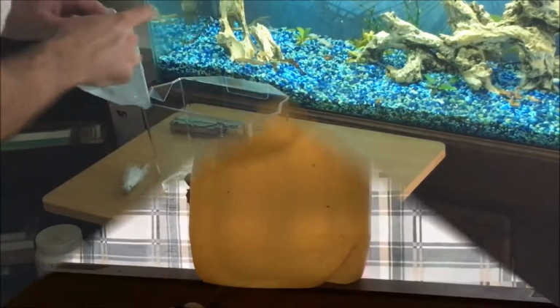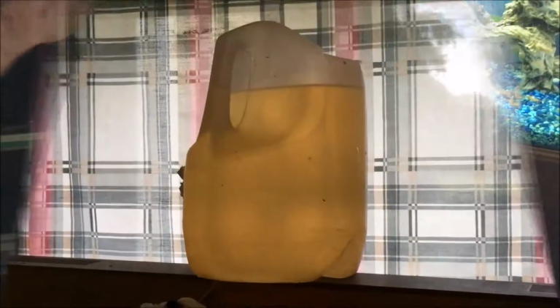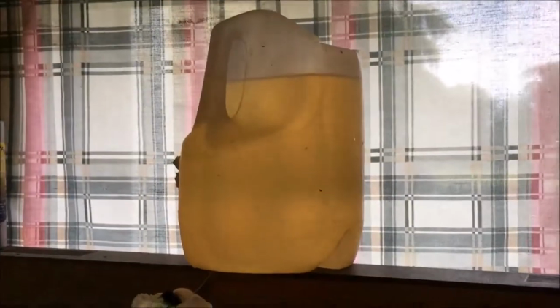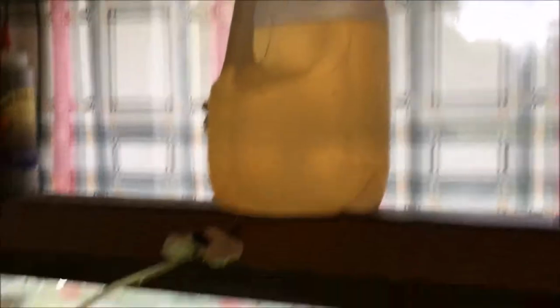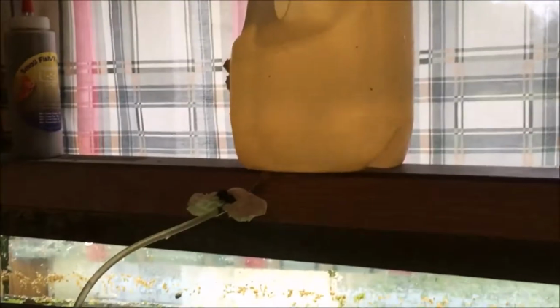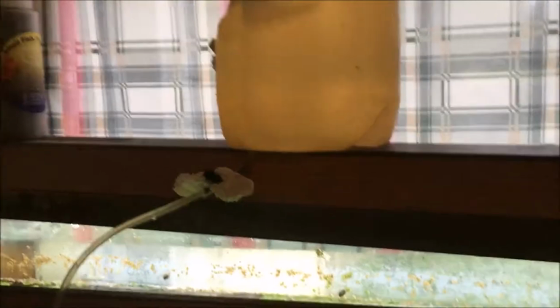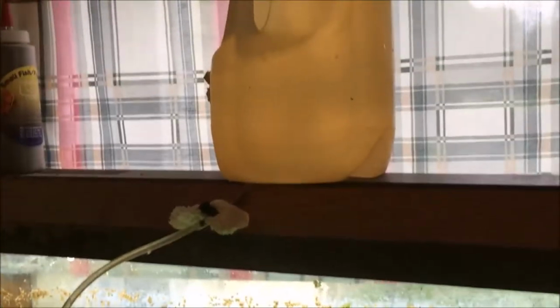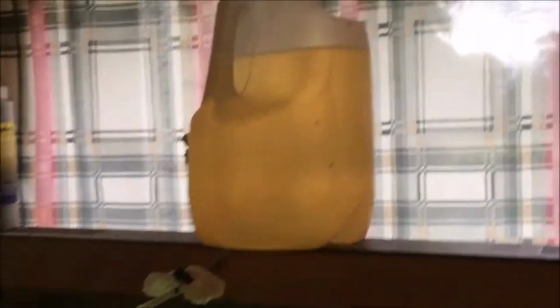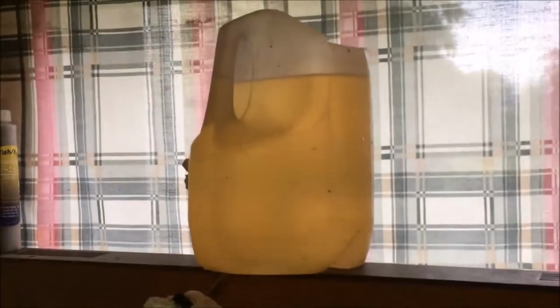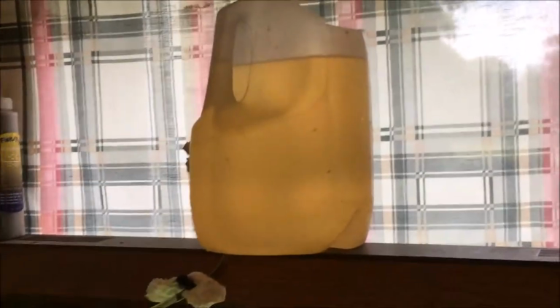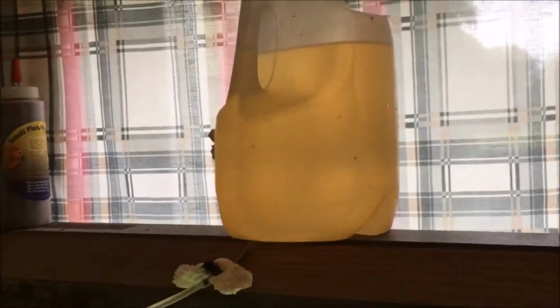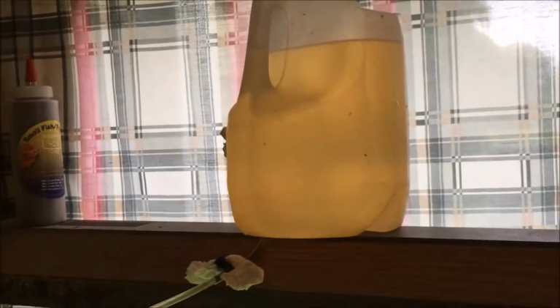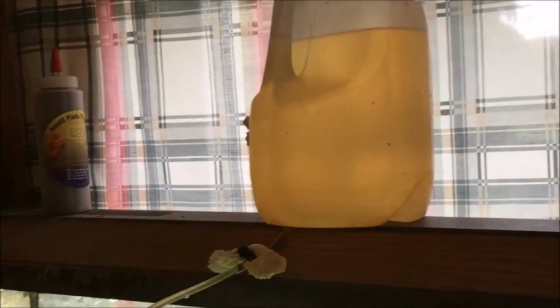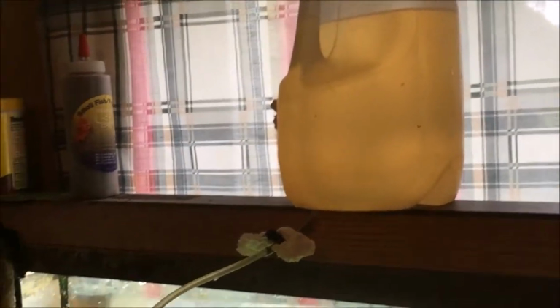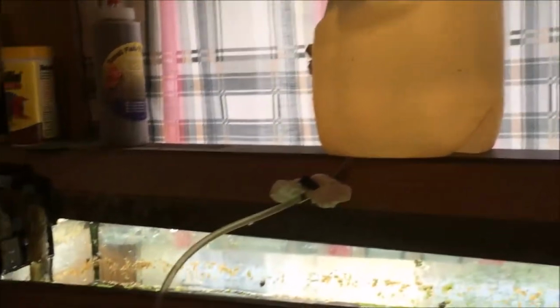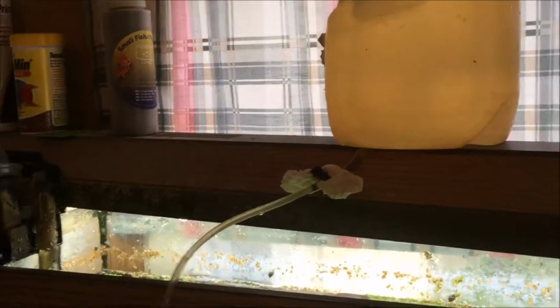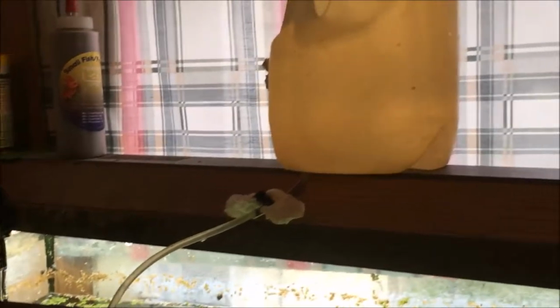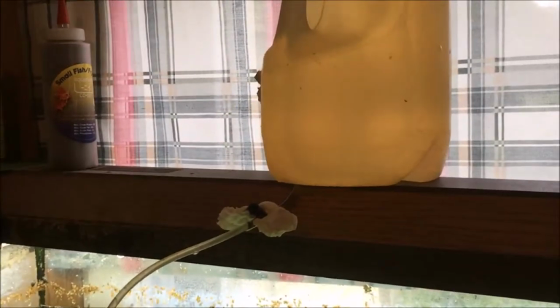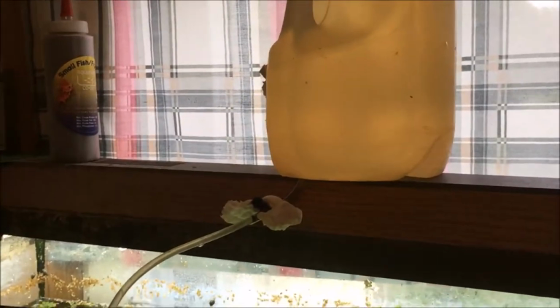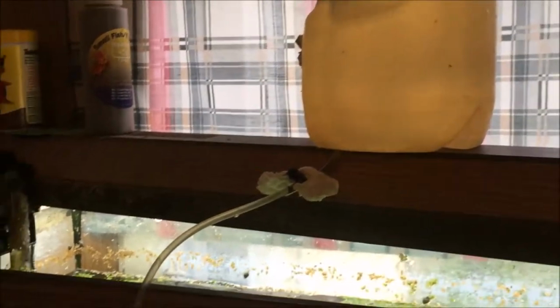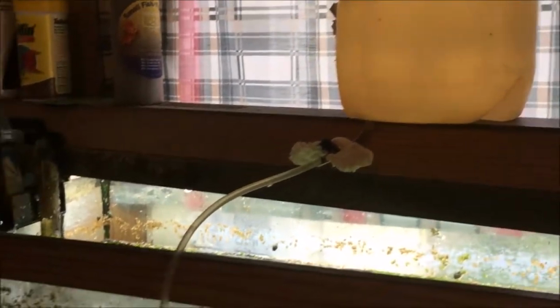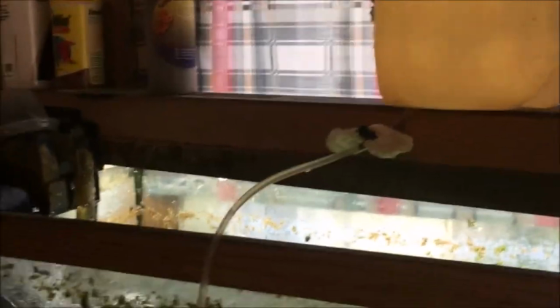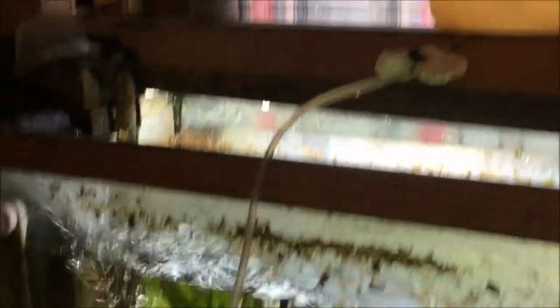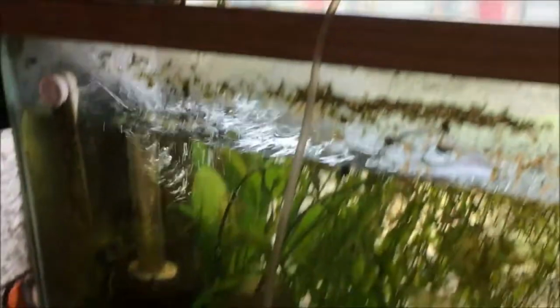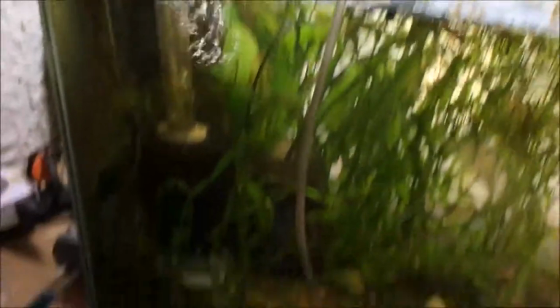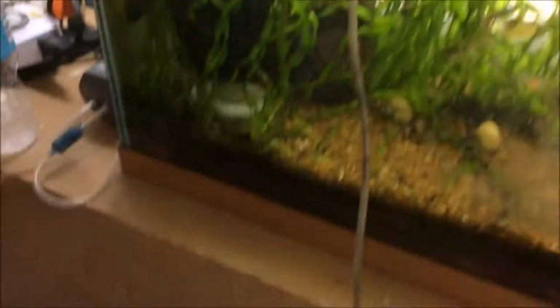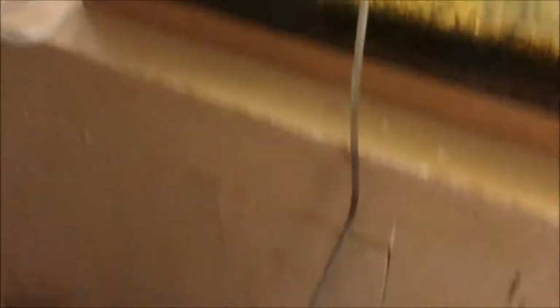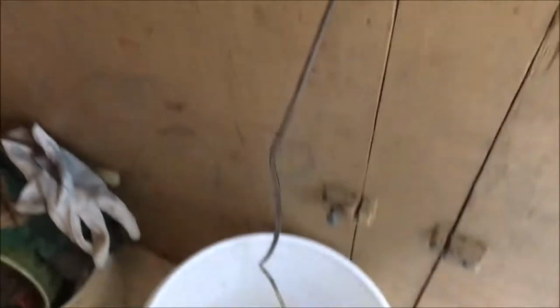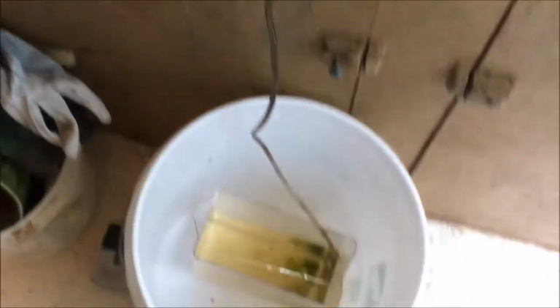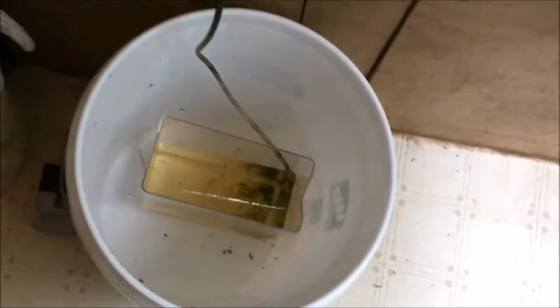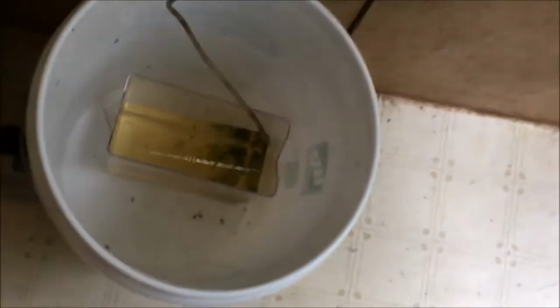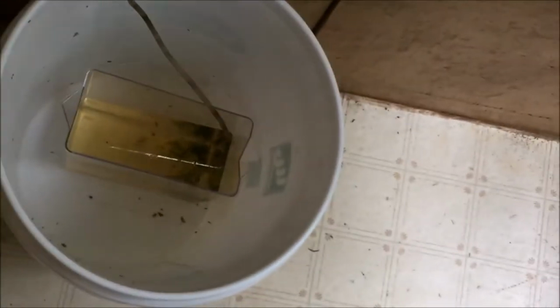So this is the dripper bucket that I use — a one-gallon water jug. I poke a hole in the bottom, put a regulator to occasionally drip, just got tissue tied on there with airline tubing that goes to the bucket.